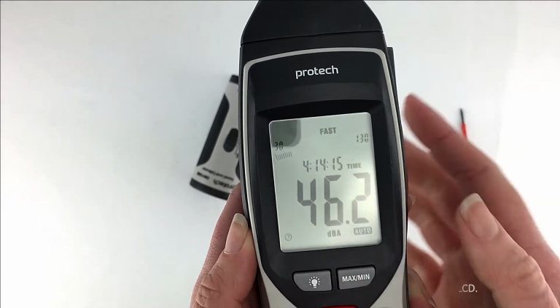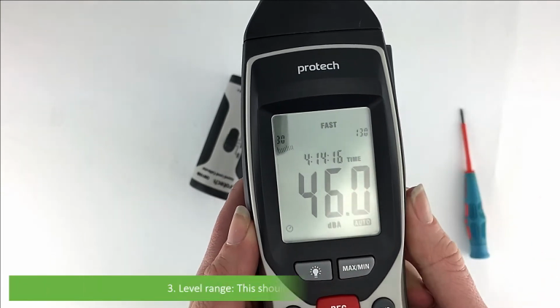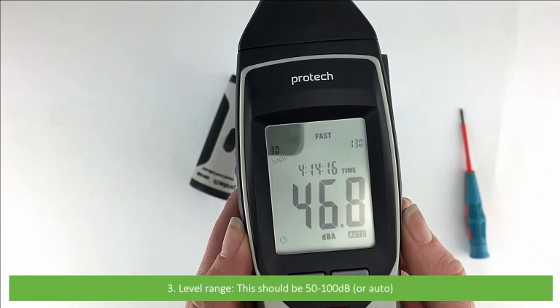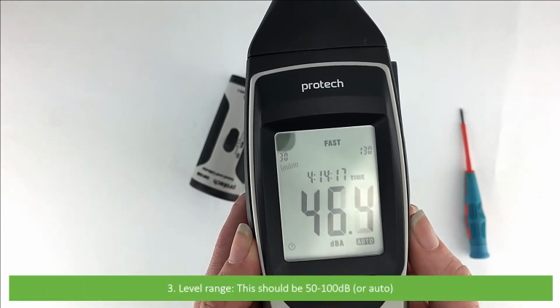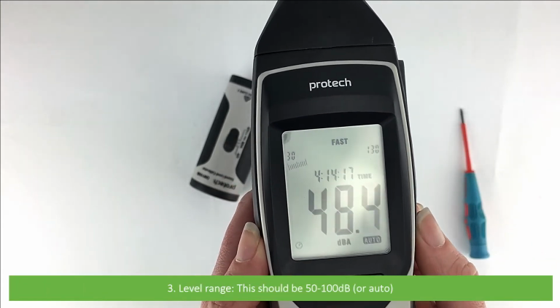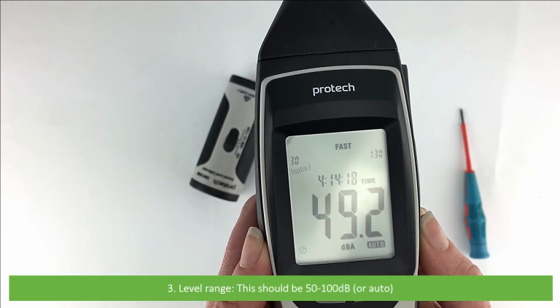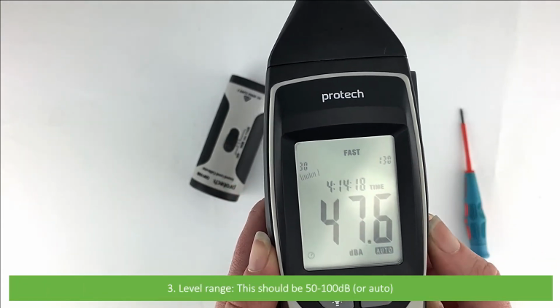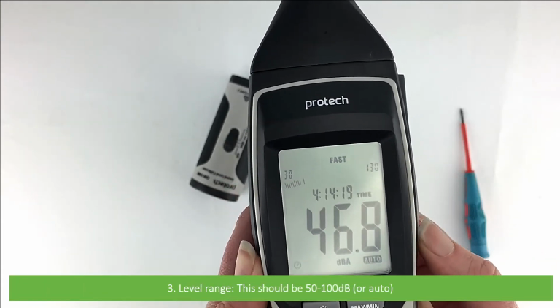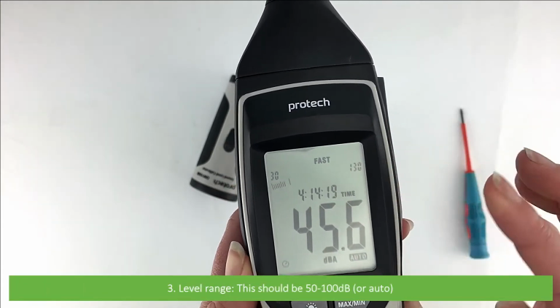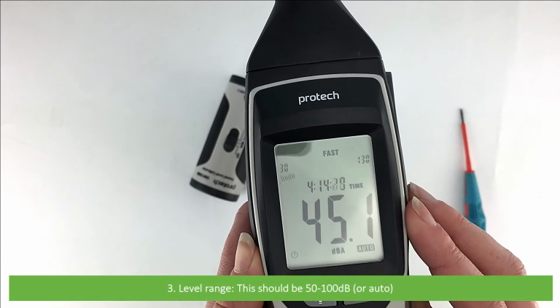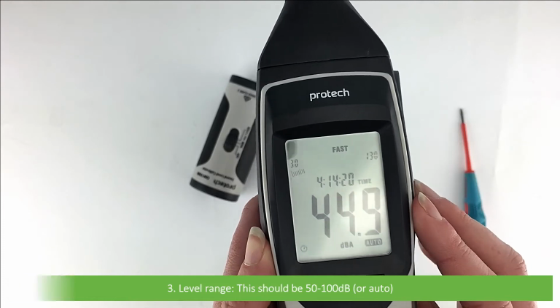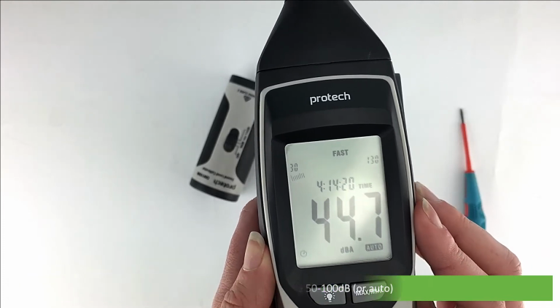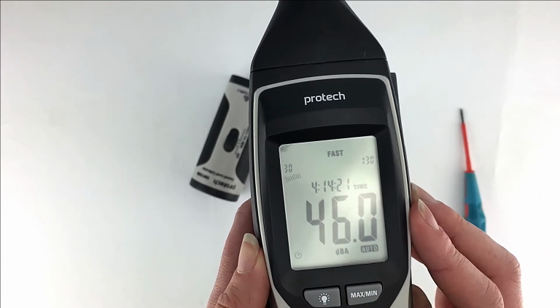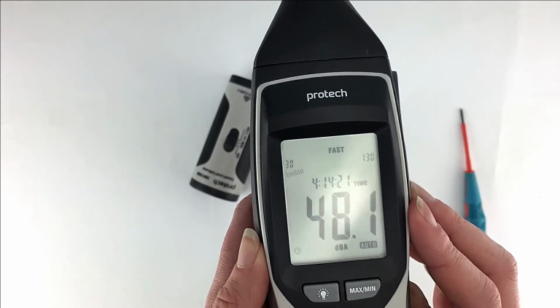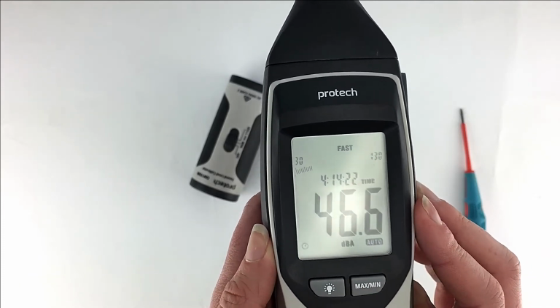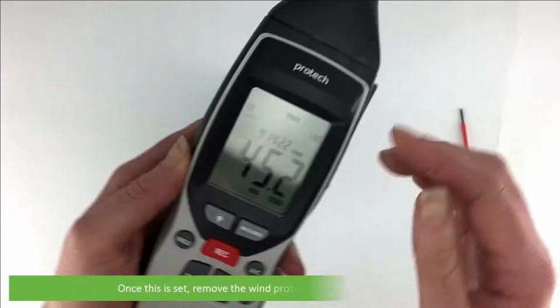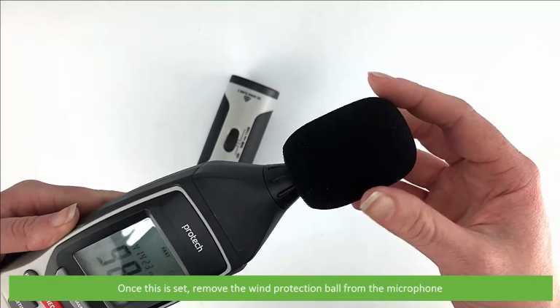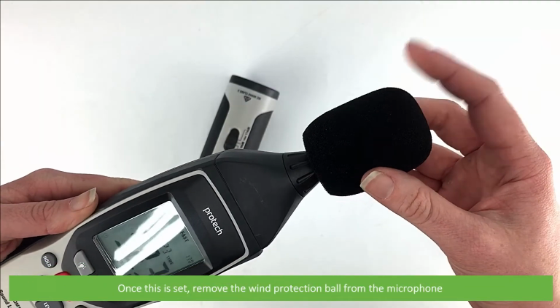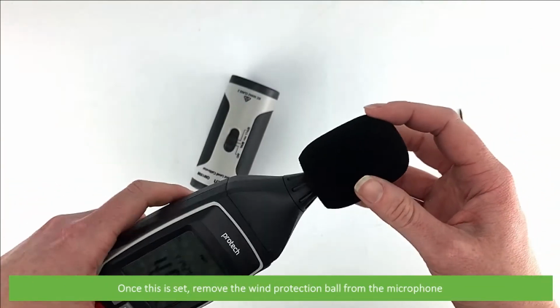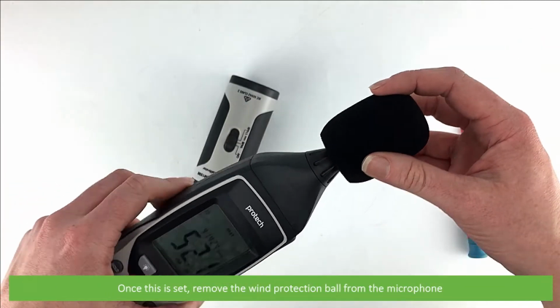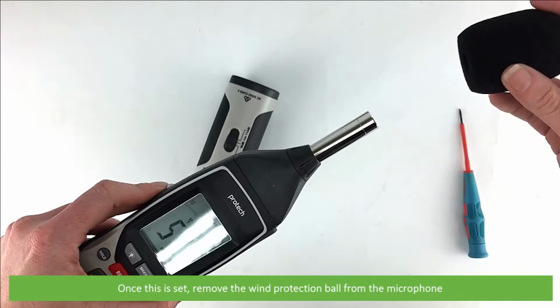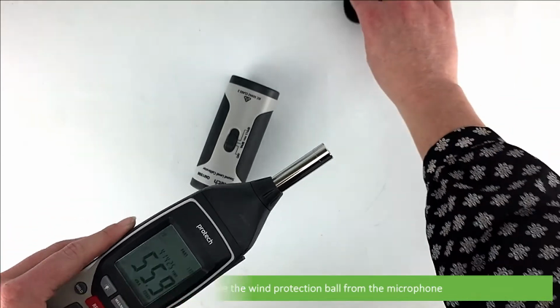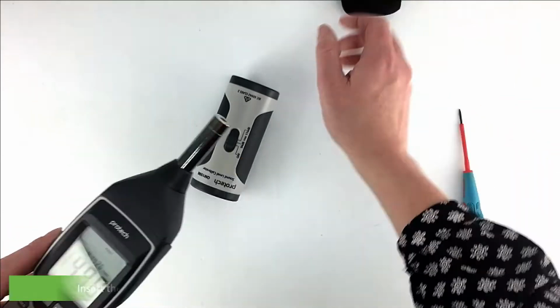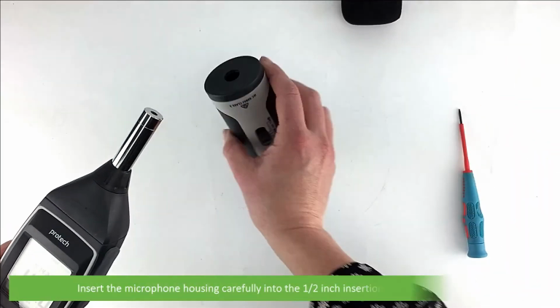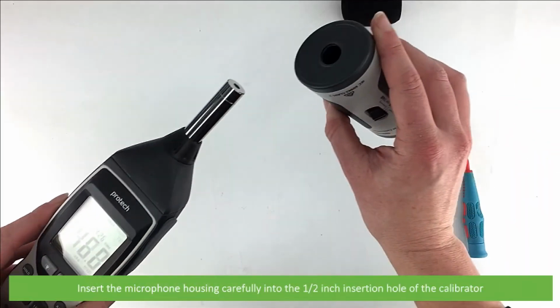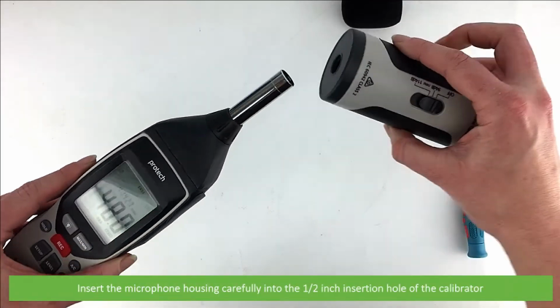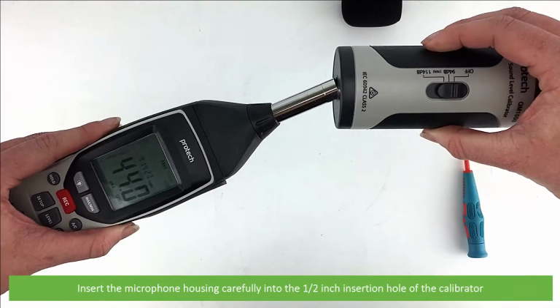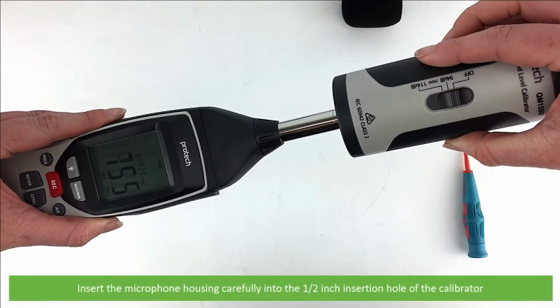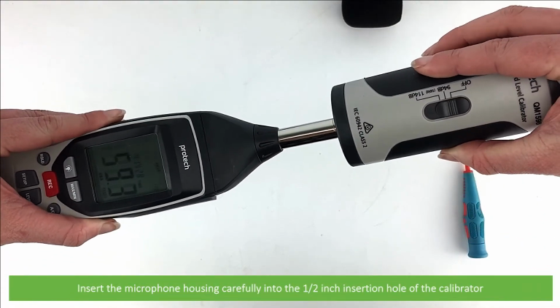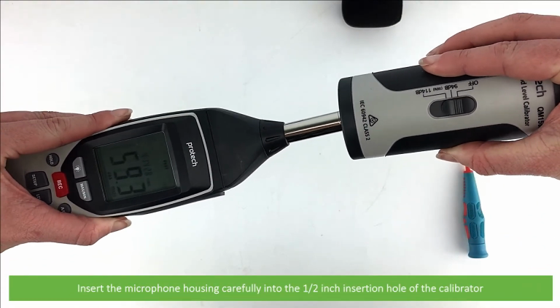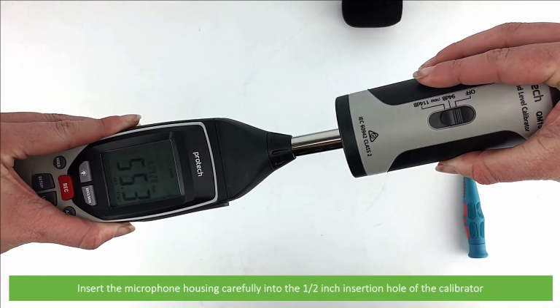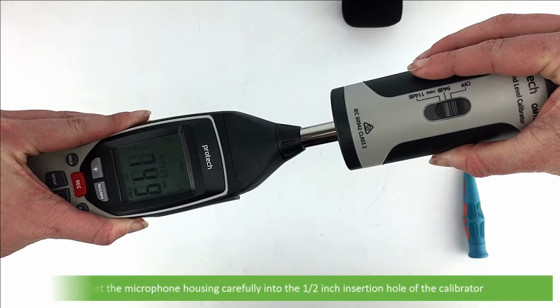And for level range, this should be between 50 and 100 decibels — we've got ours set to auto. Once this is set, remove the wind protection ball from the microphone and insert the microphone housing carefully into the half-inch insertion hole of the calibrator.